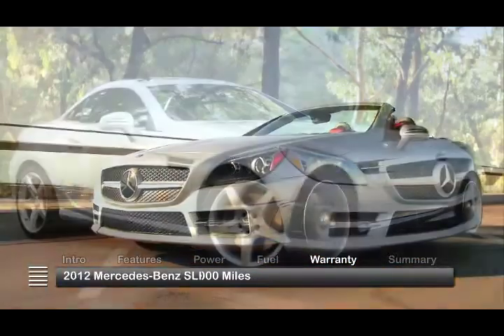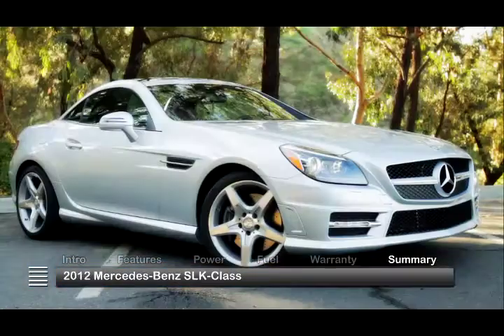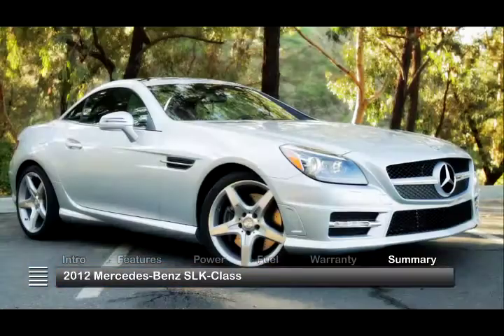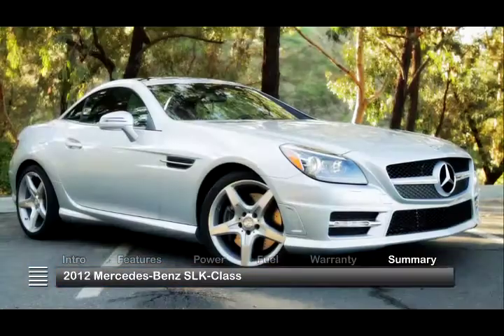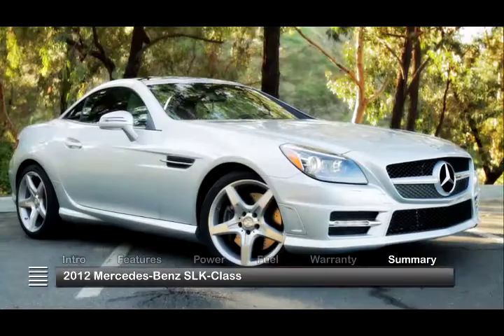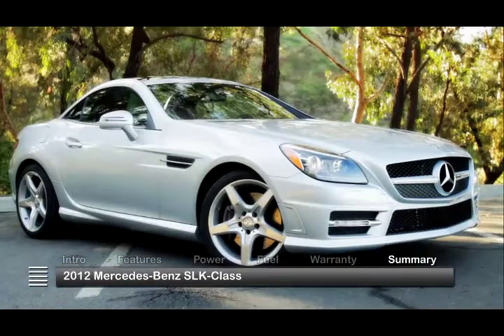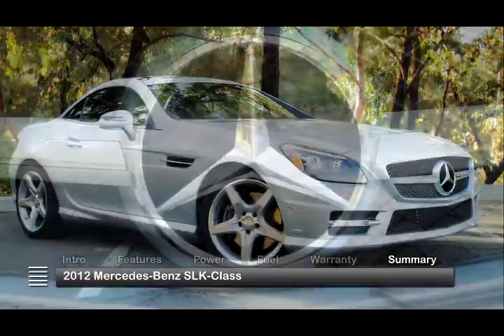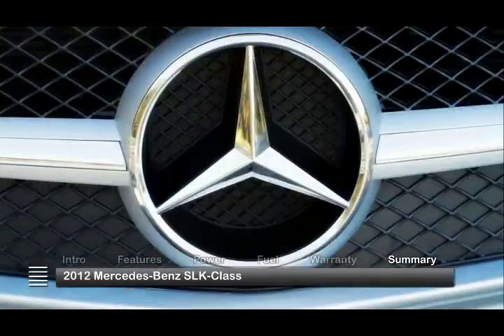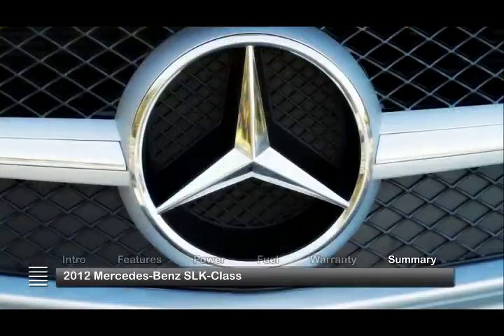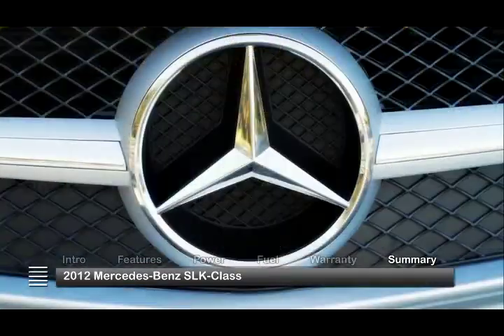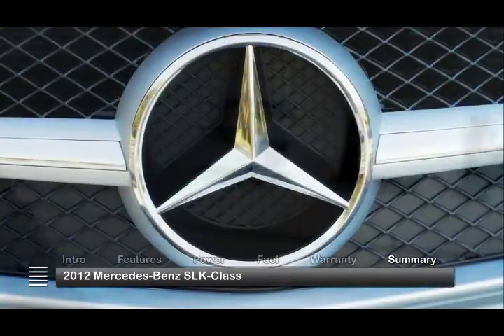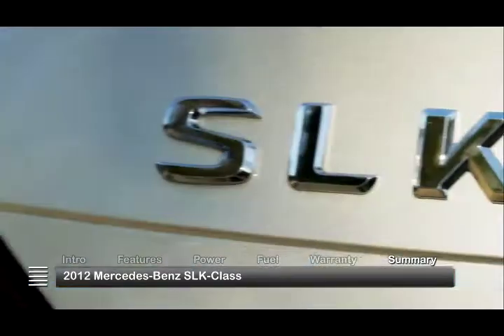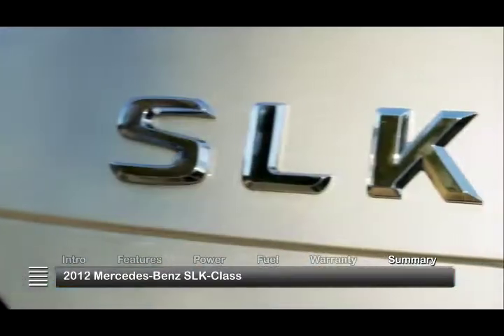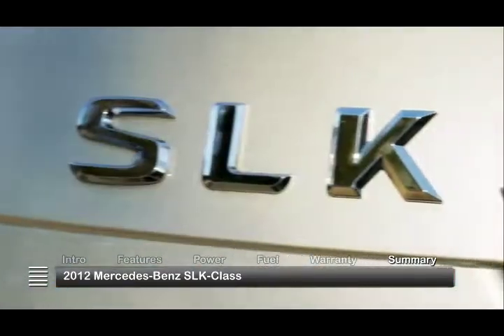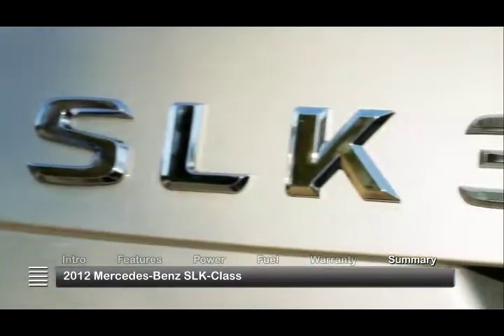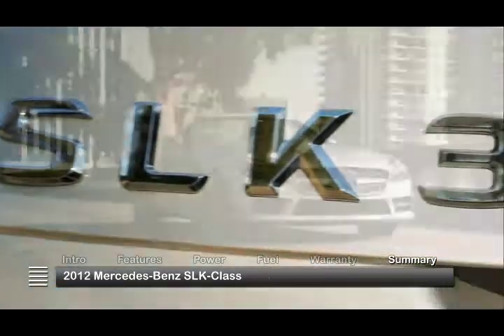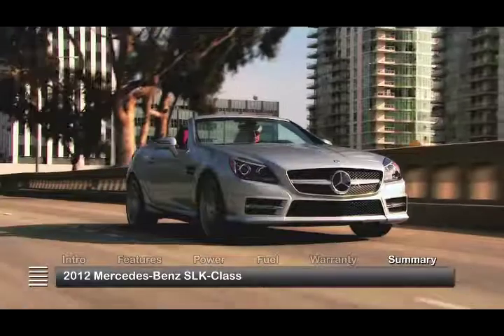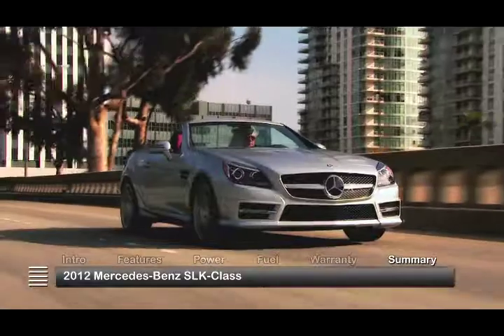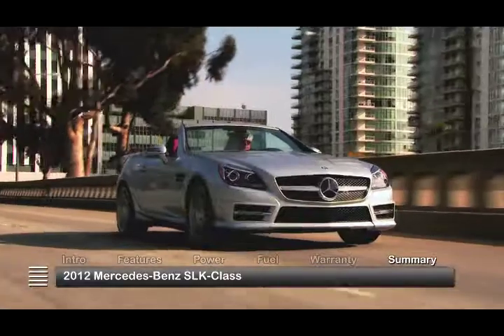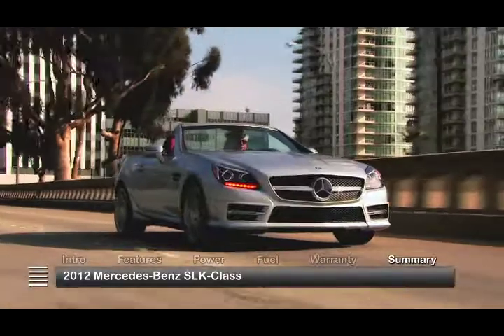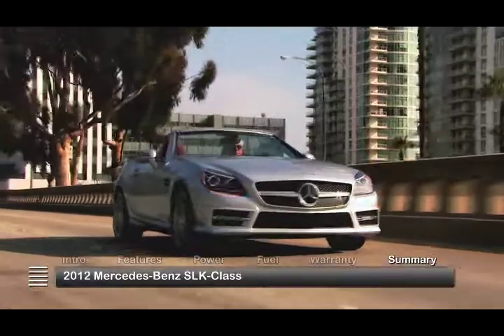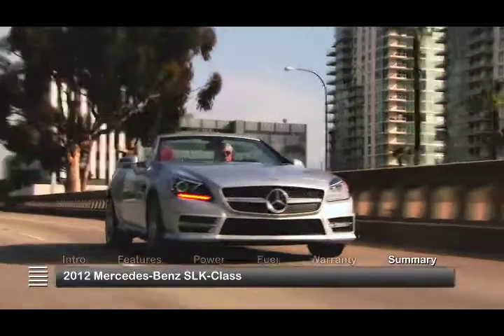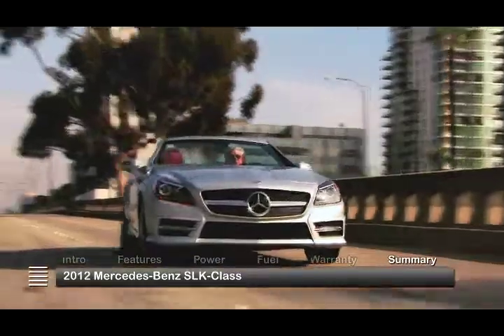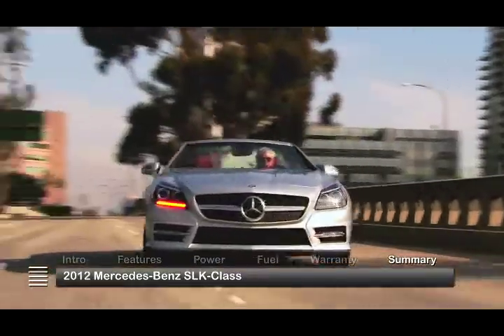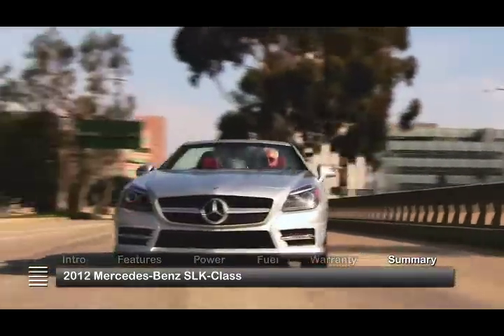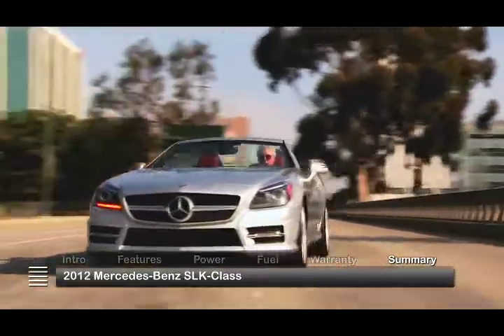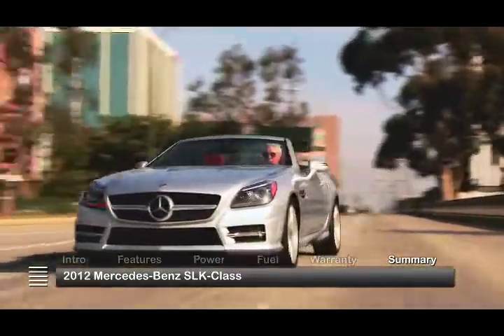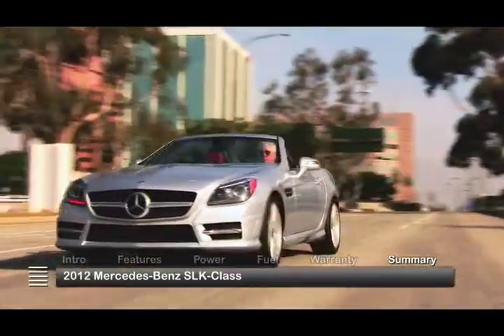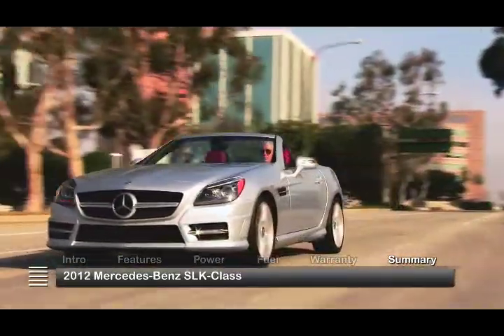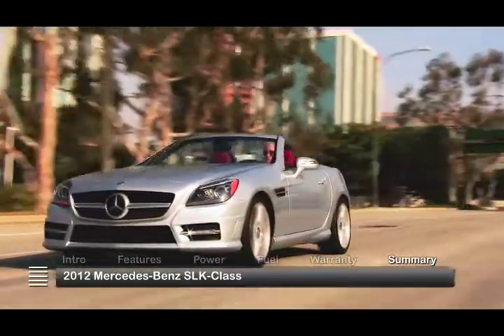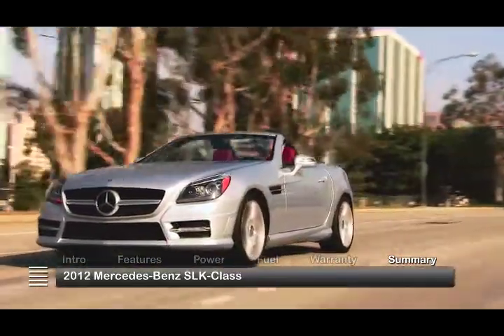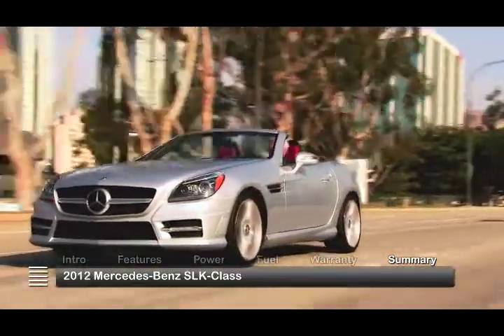More than a car, the 2012 Mercedes-Benz SLK class expresses a fun-in-the-sun lifestyle full of energy, style and sophistication.